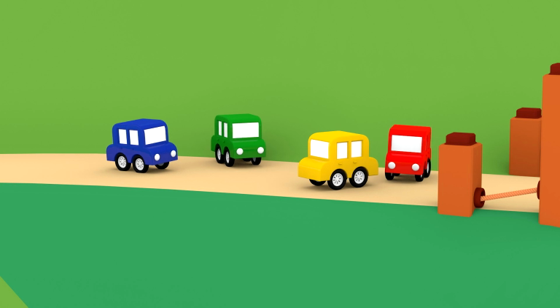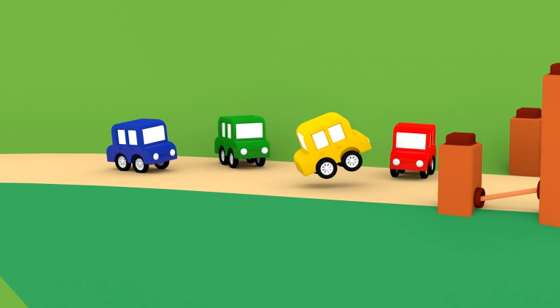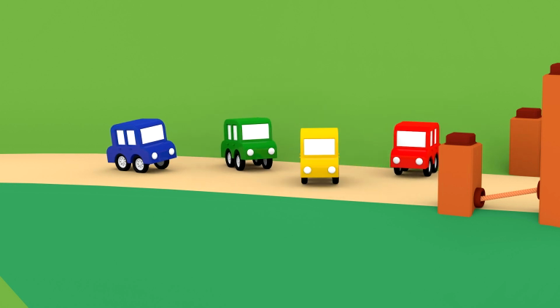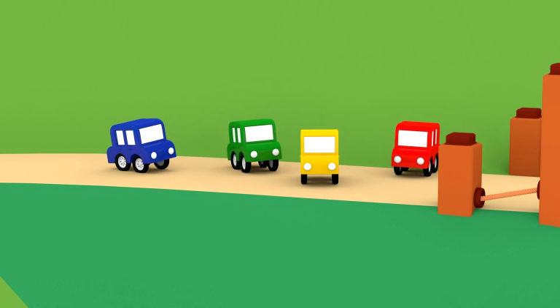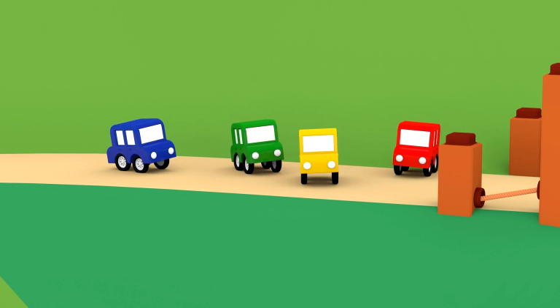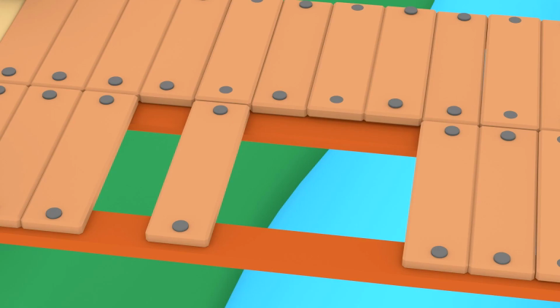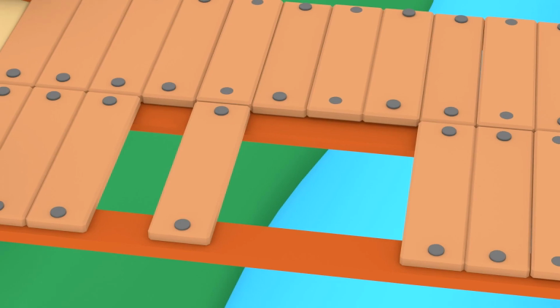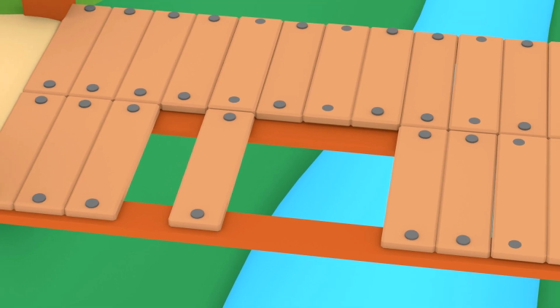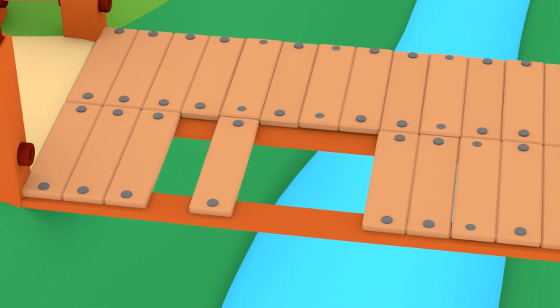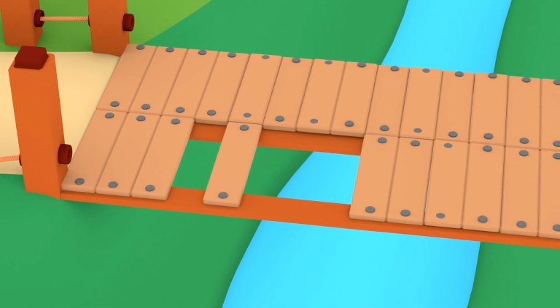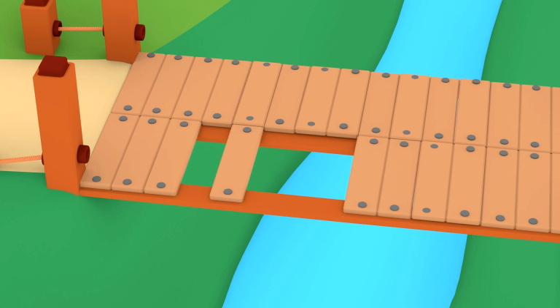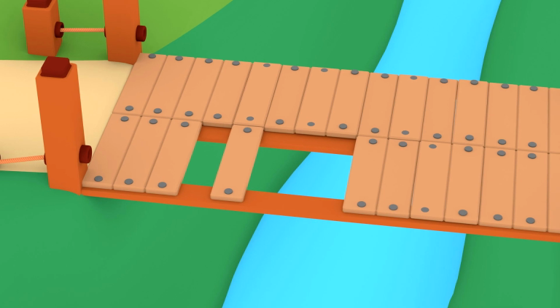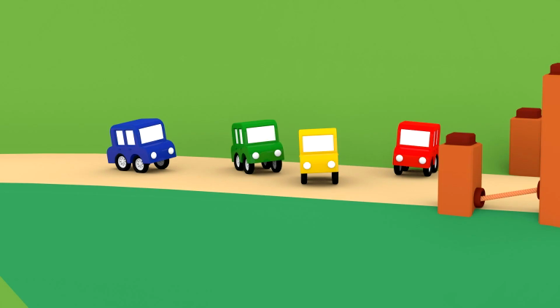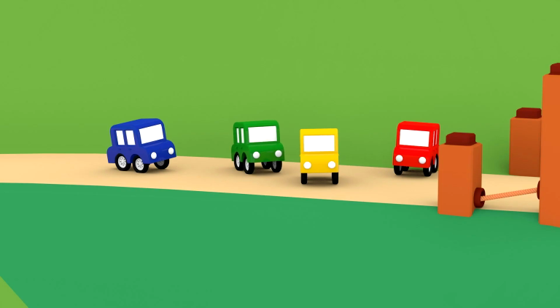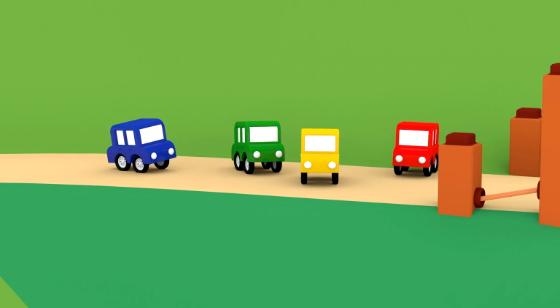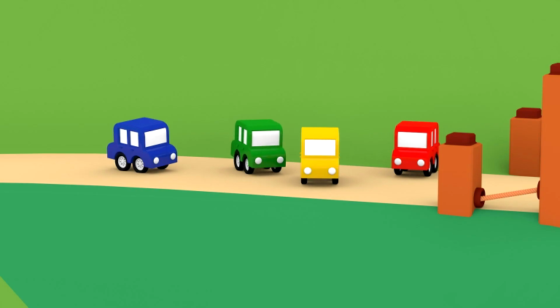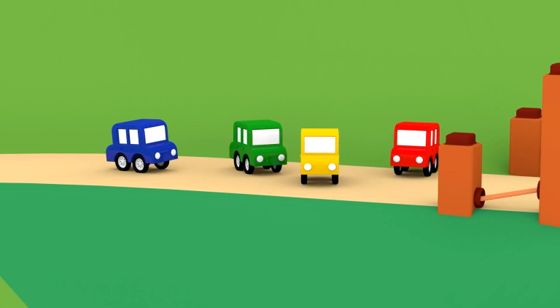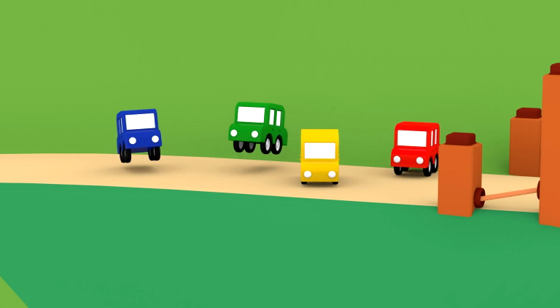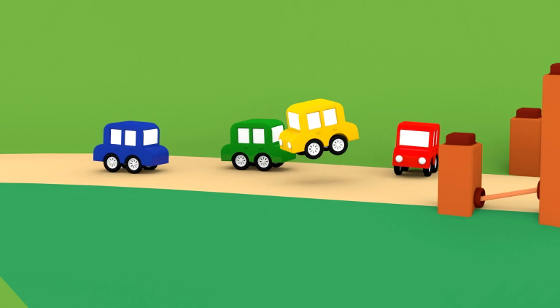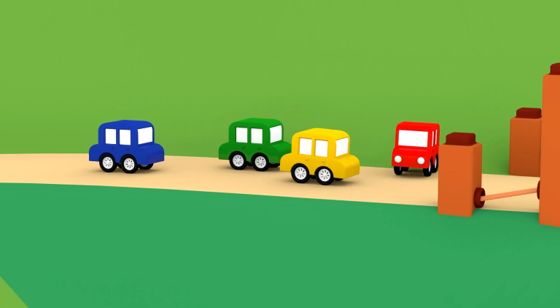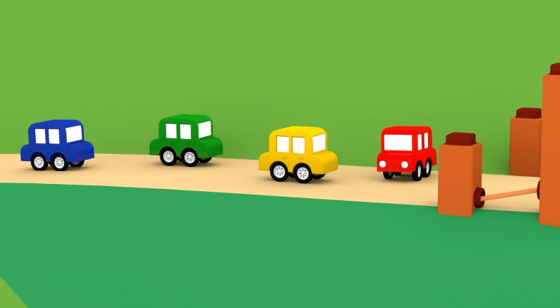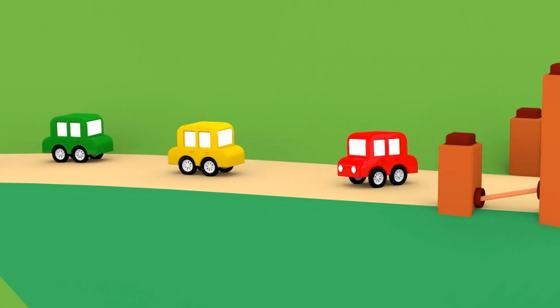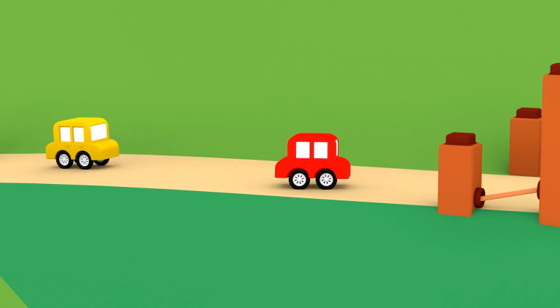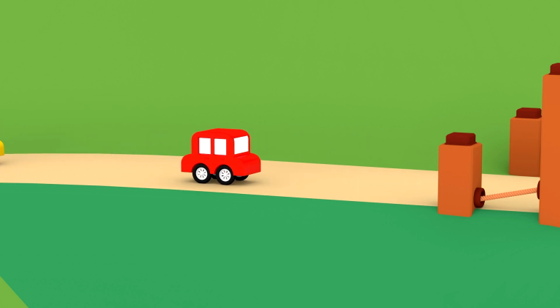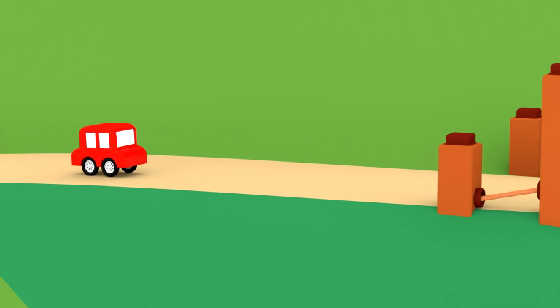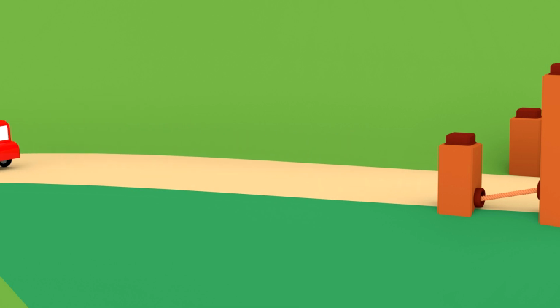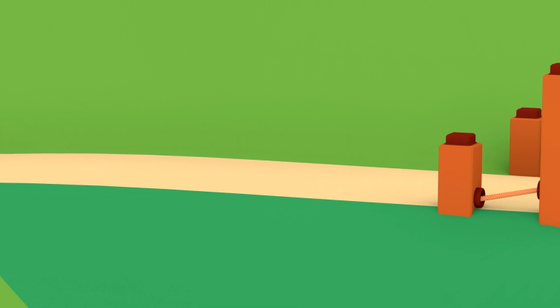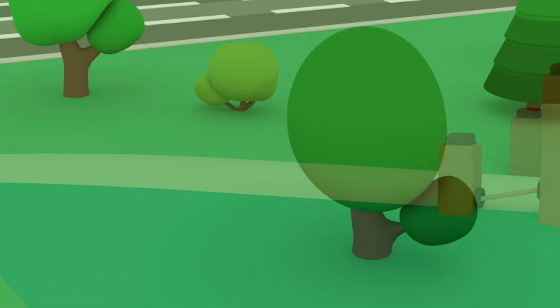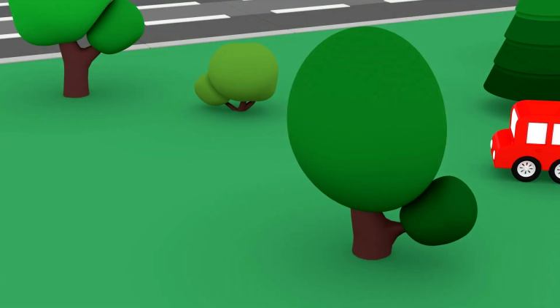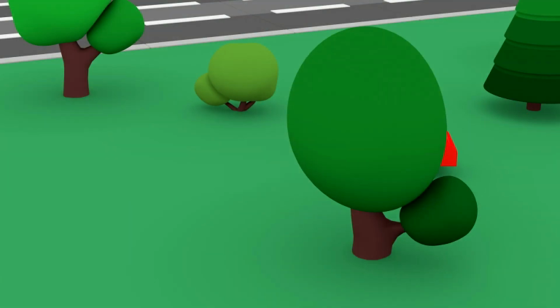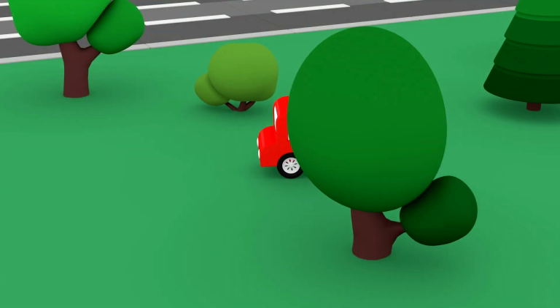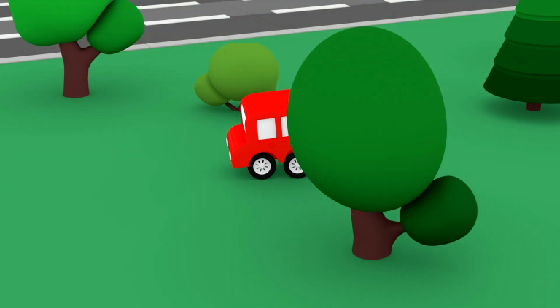You can't drive across a bridge like this. Let's fix it. I wonder what they need to repair the bridge. Let's find out.